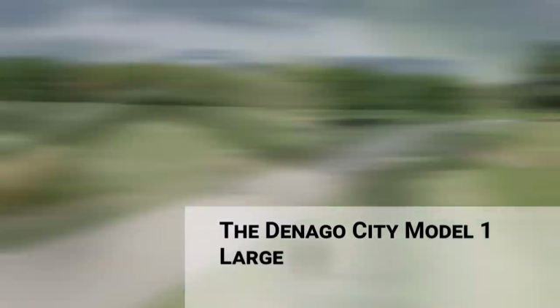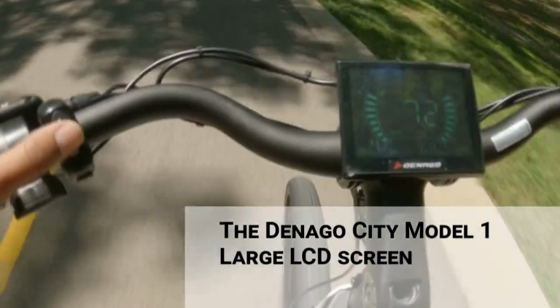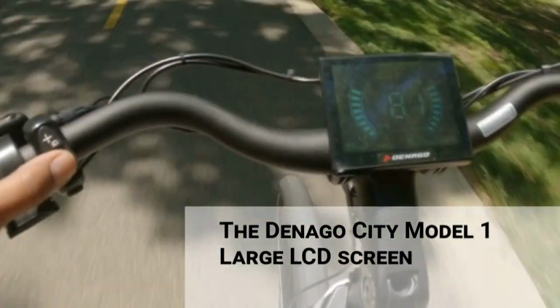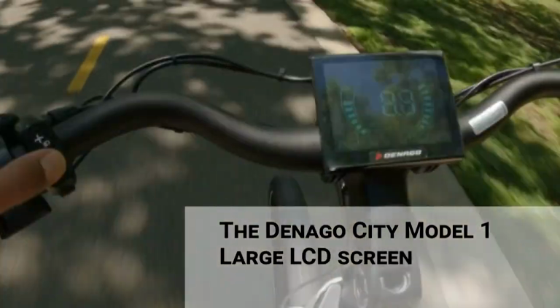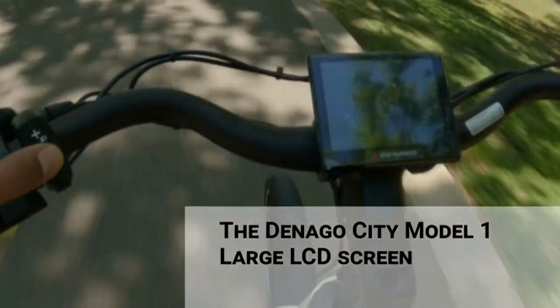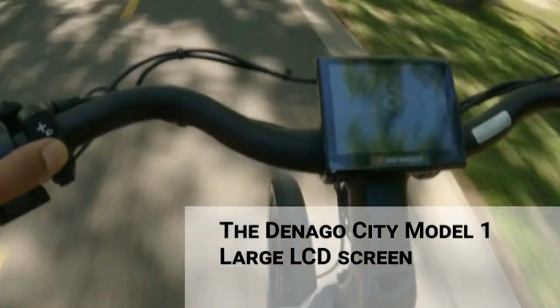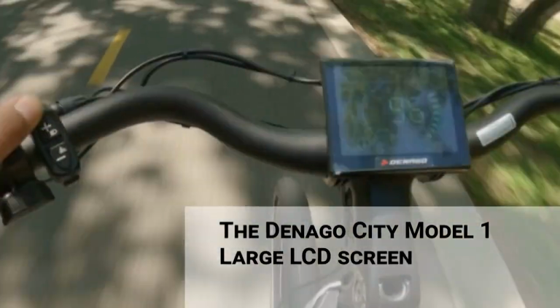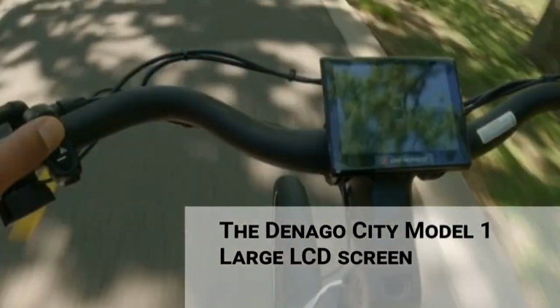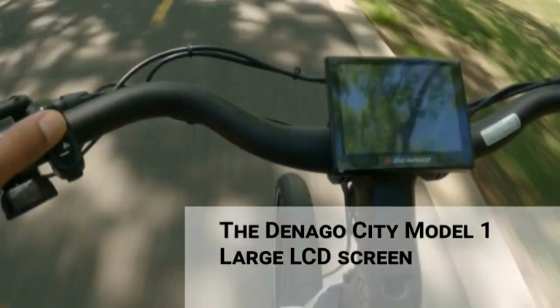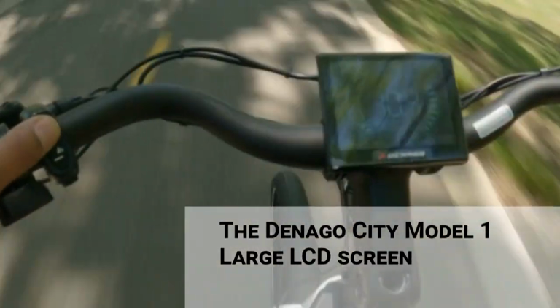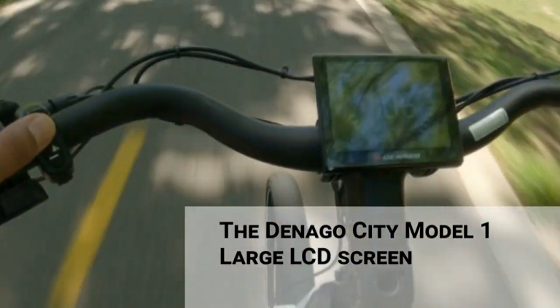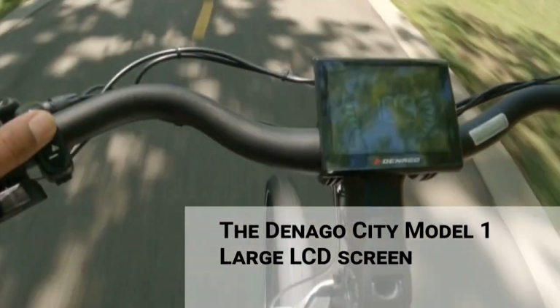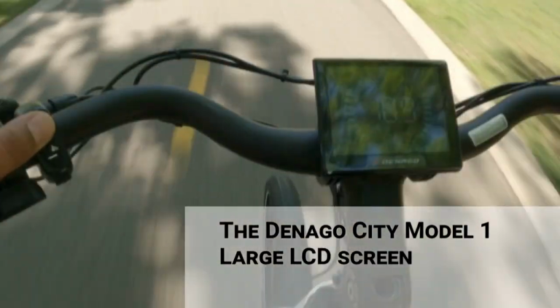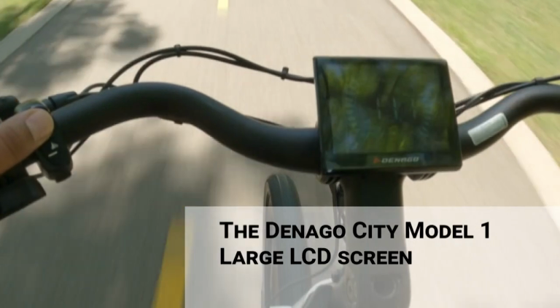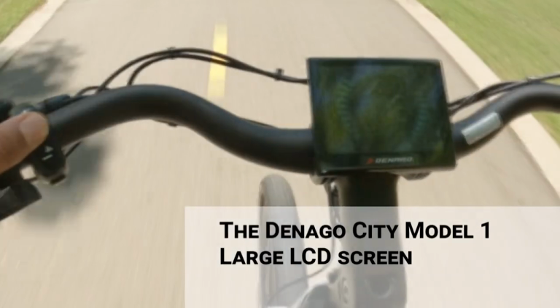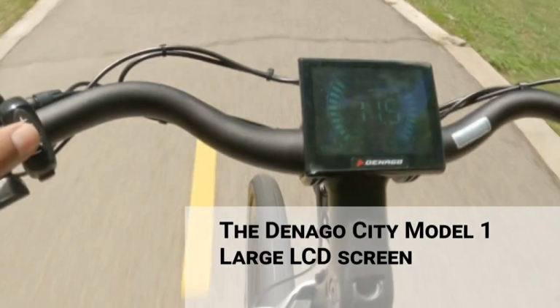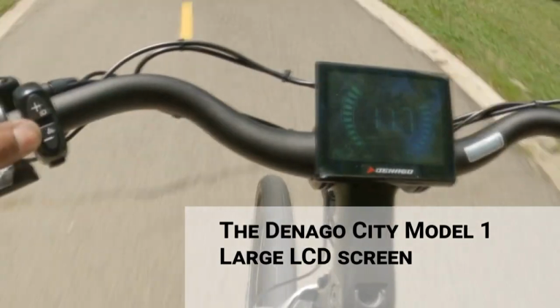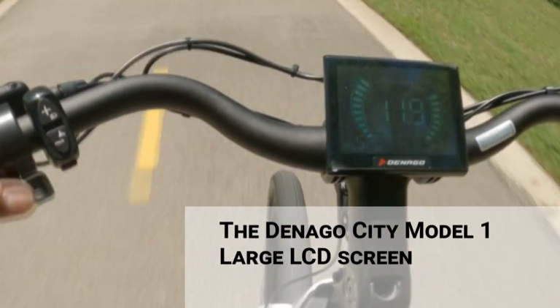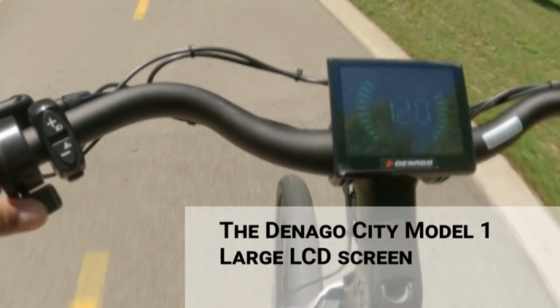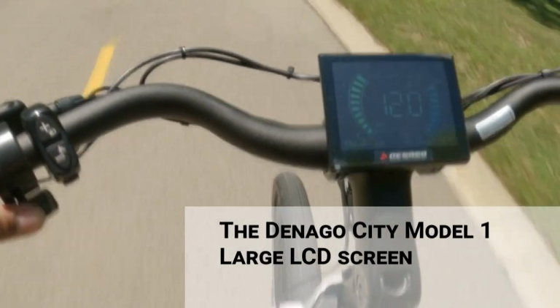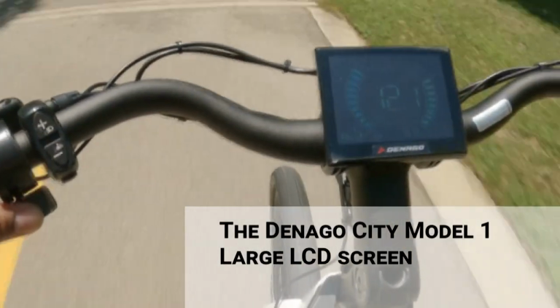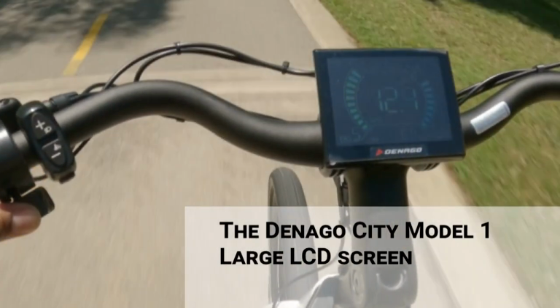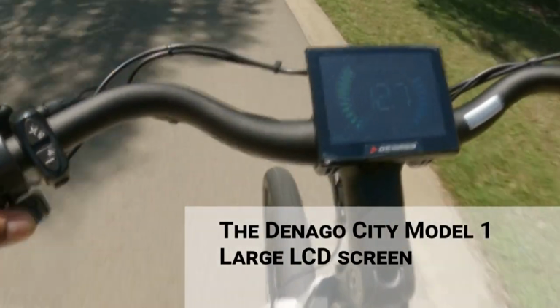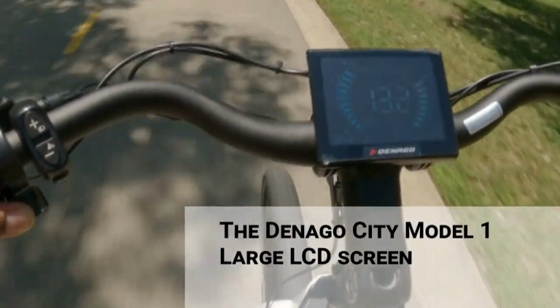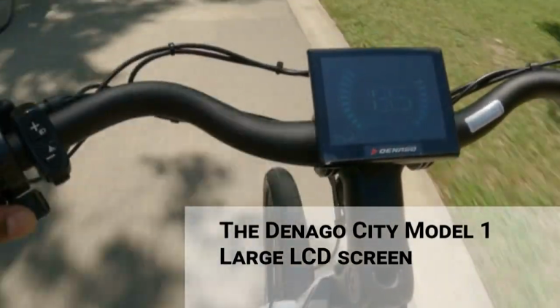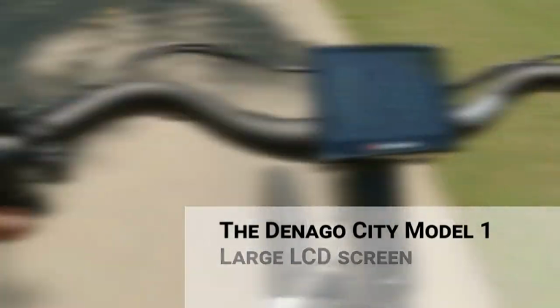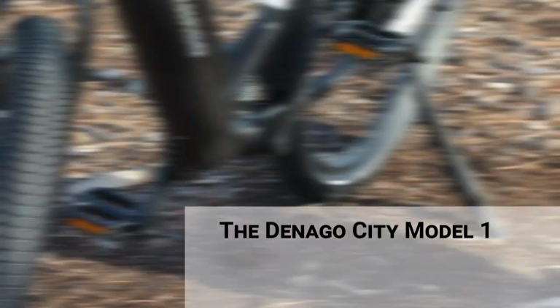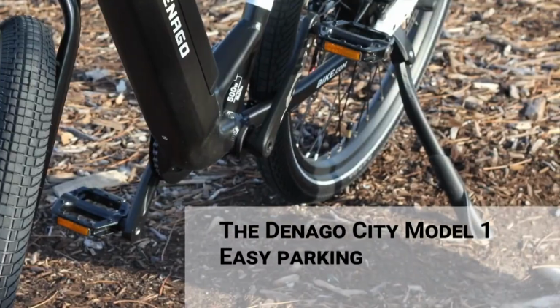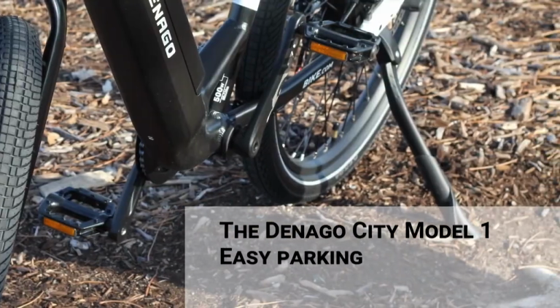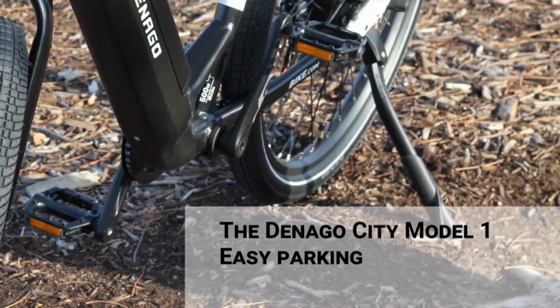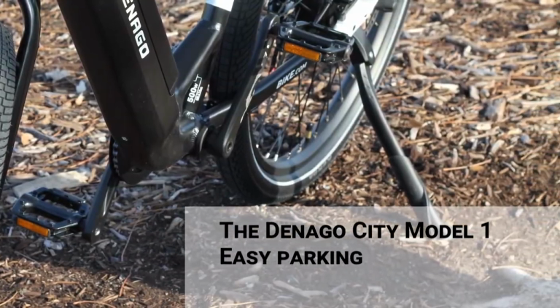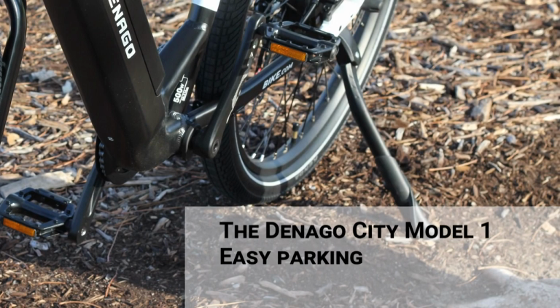There's a large LCD display showing your speed, distance, time, battery life, and other information, plus a kickstand for easy parking.